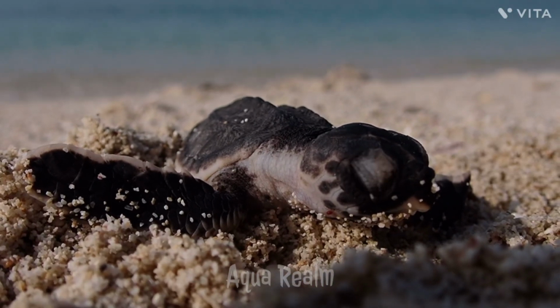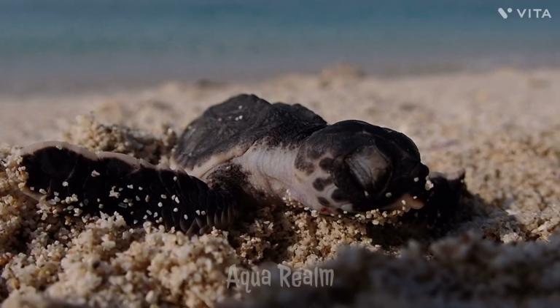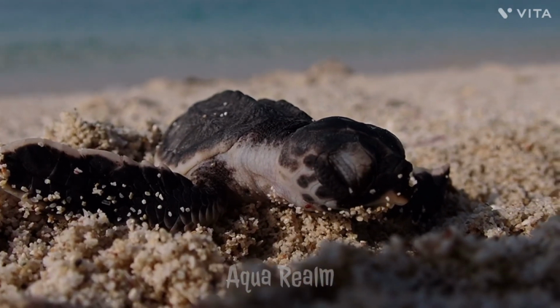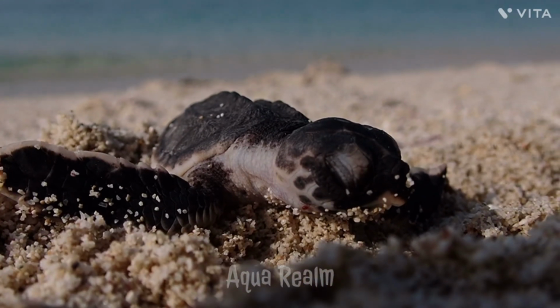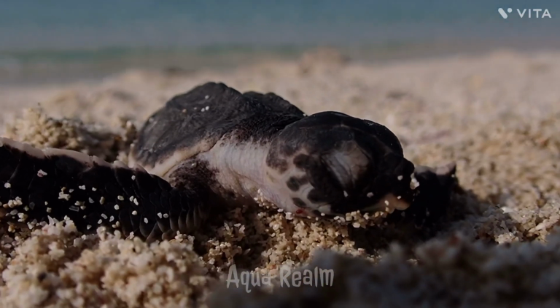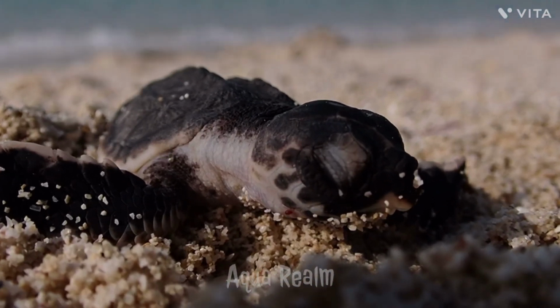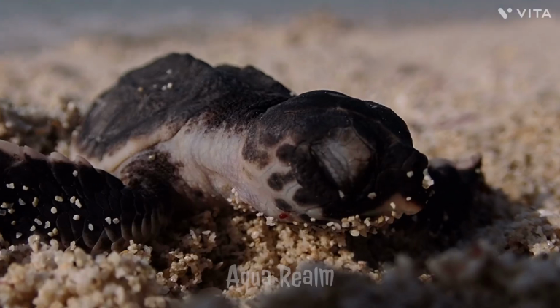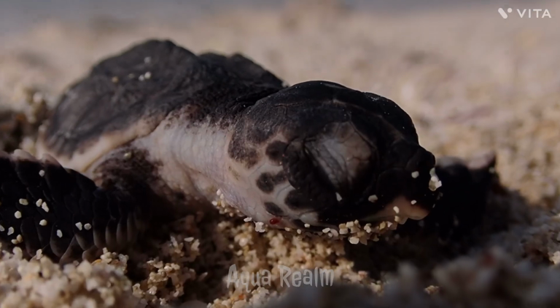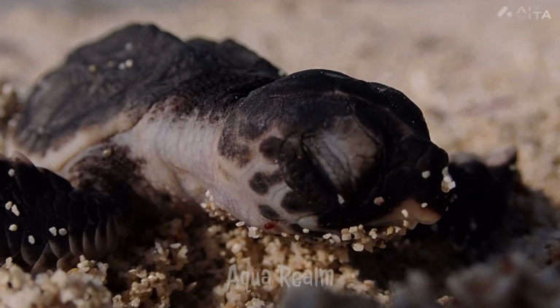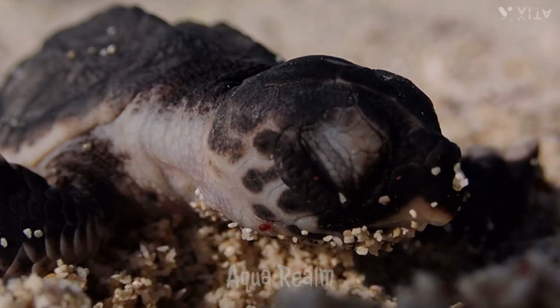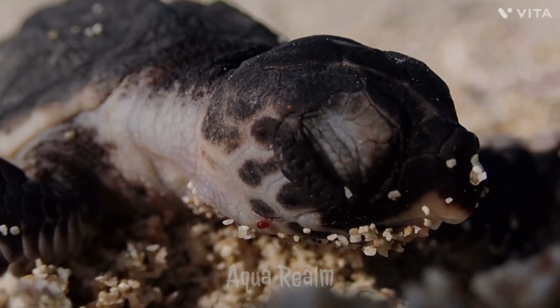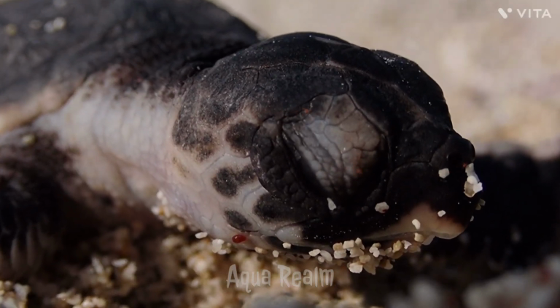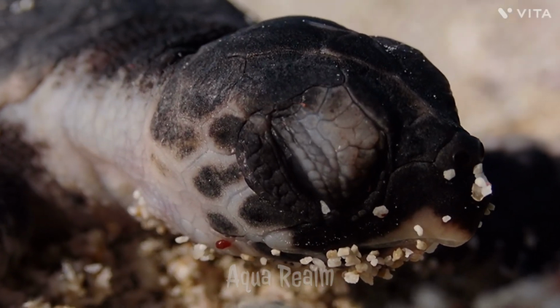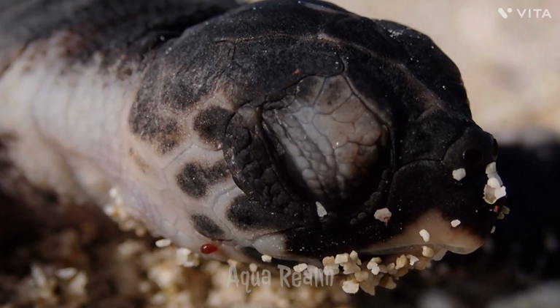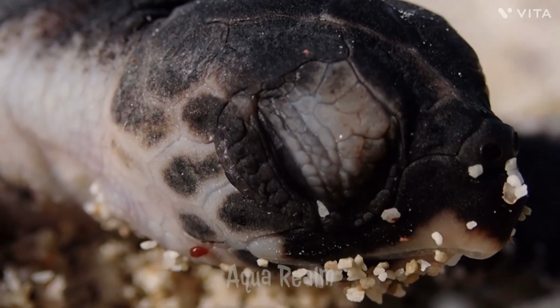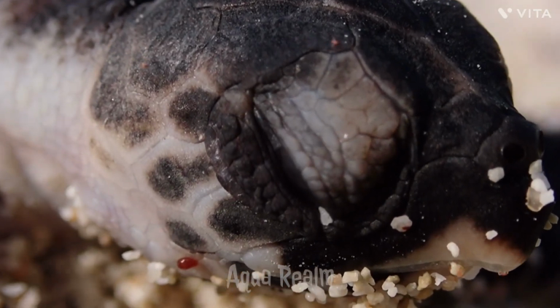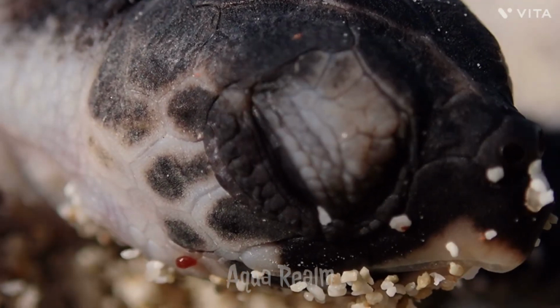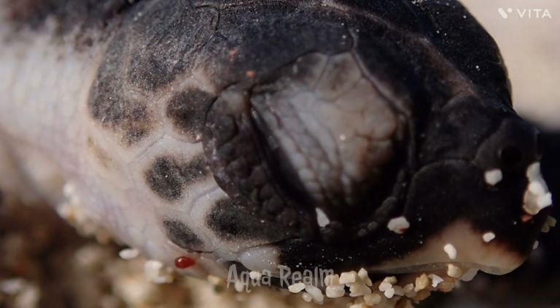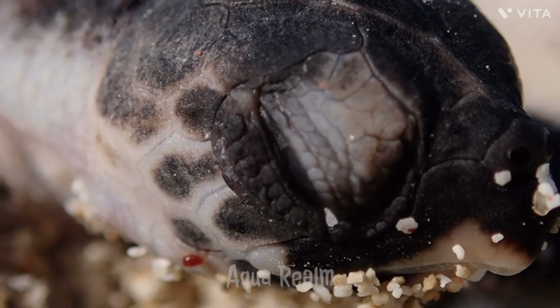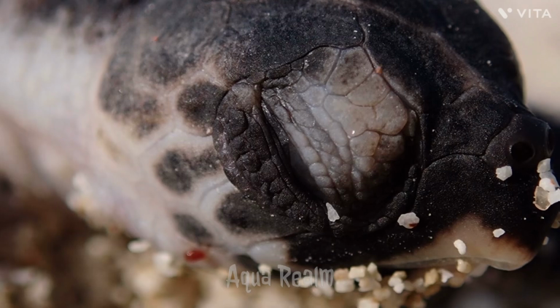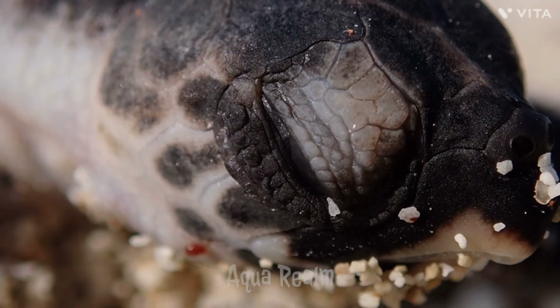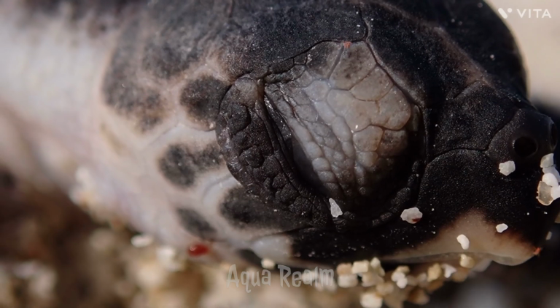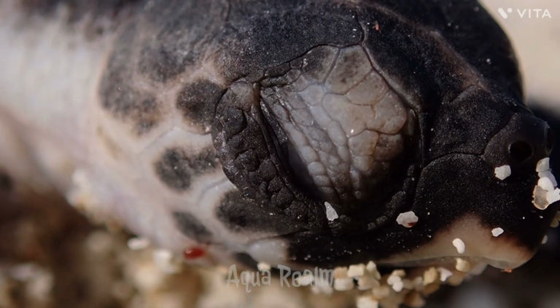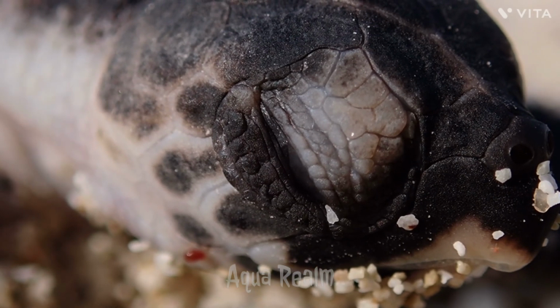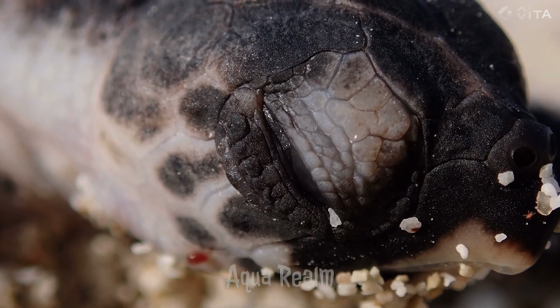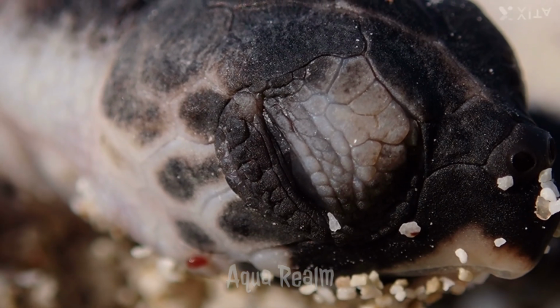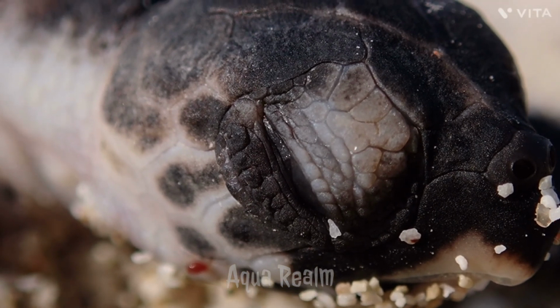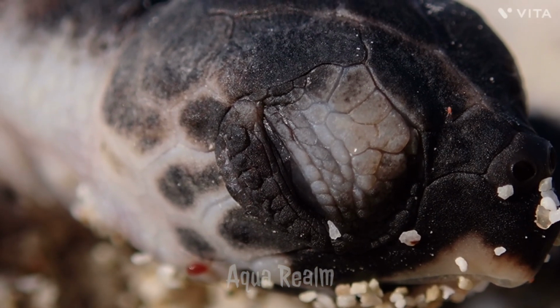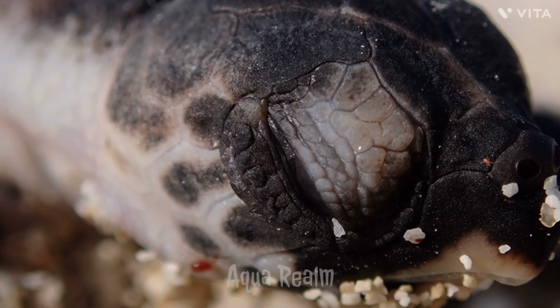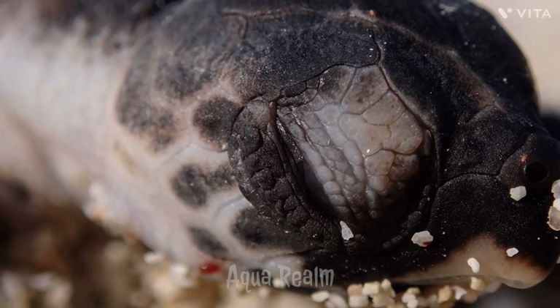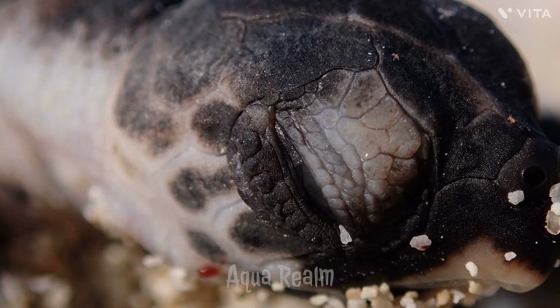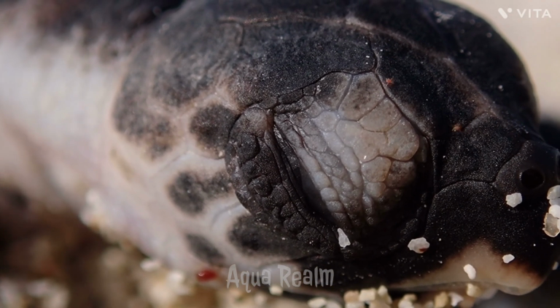At birth, the Hawksbill Sea Turtle chick measures around 2.5 to 4 centimeters in length and weighs only a few grams. They have a small, elongated beak-like snout, which gives them their name.